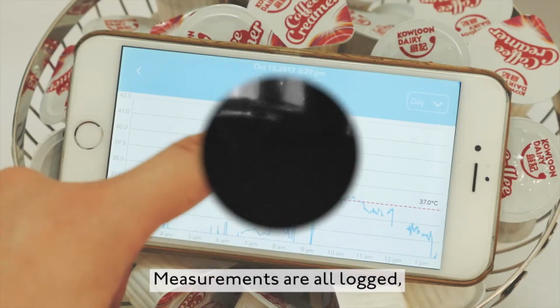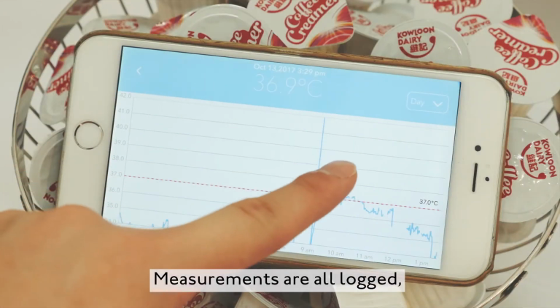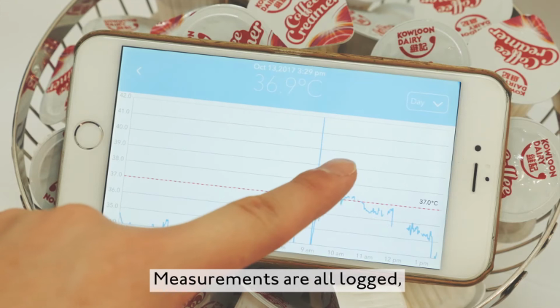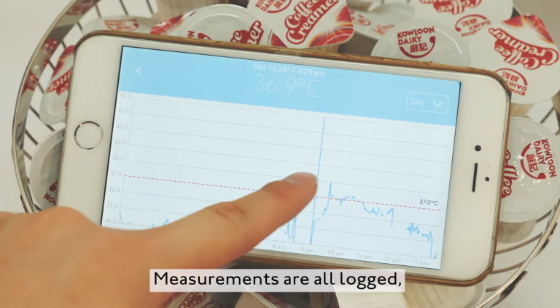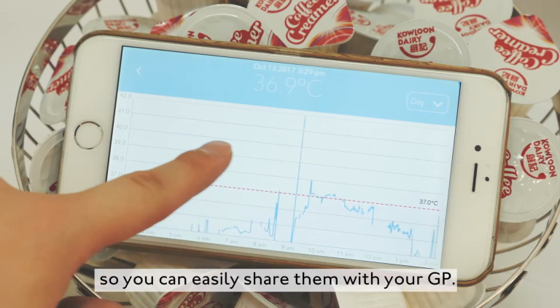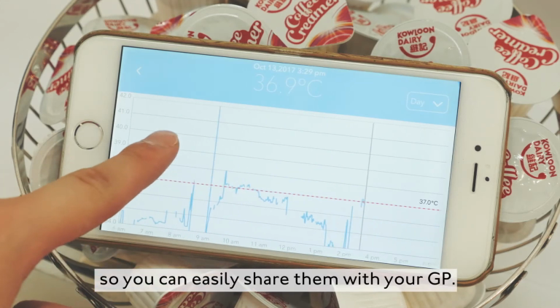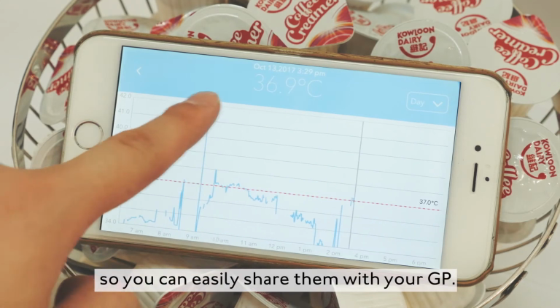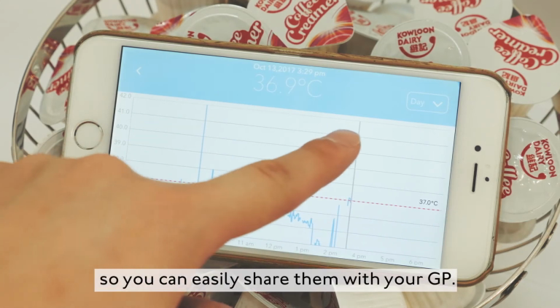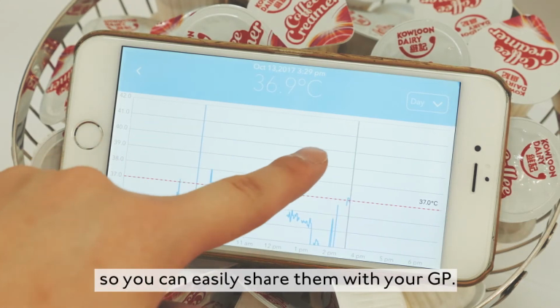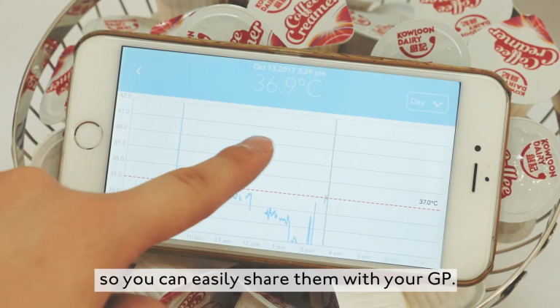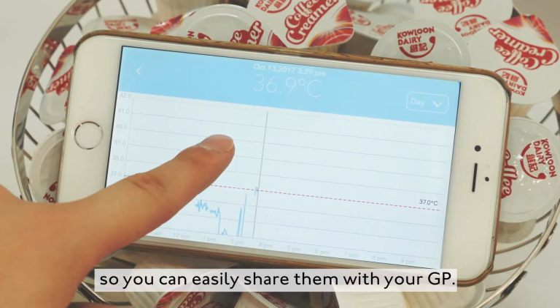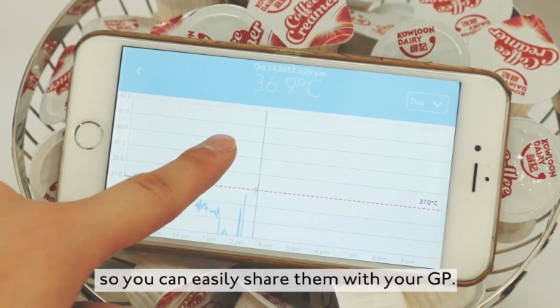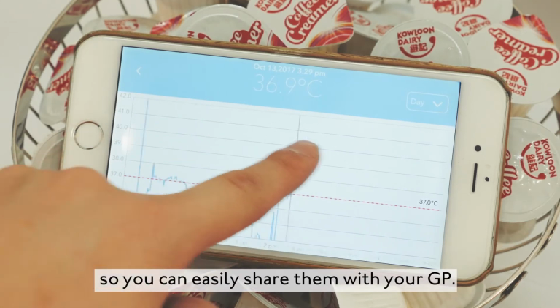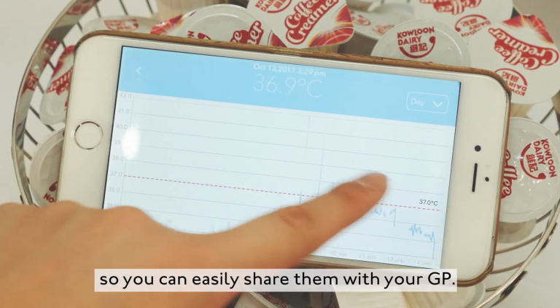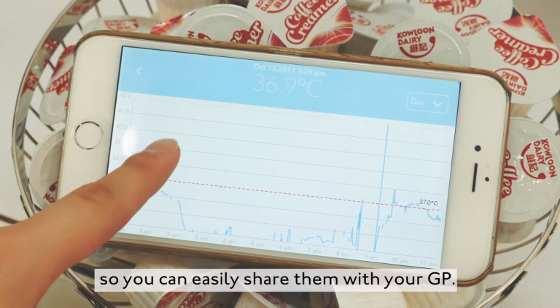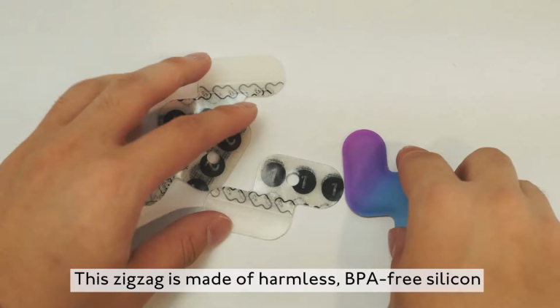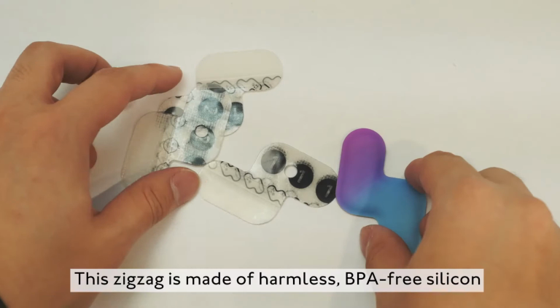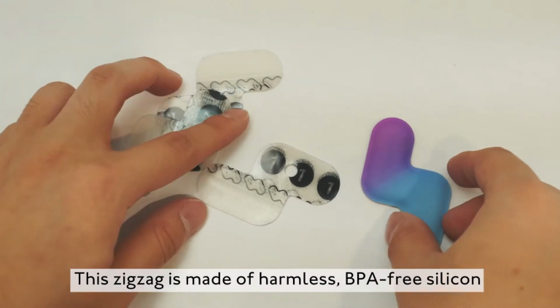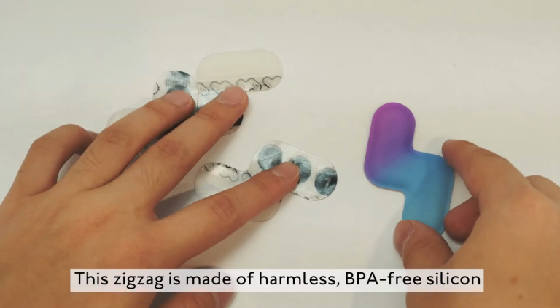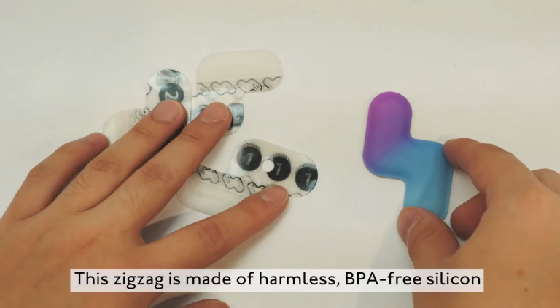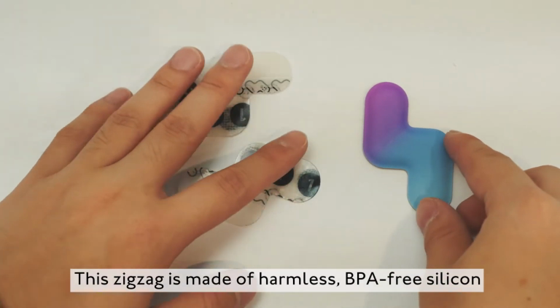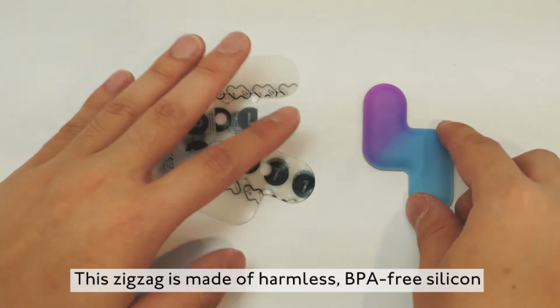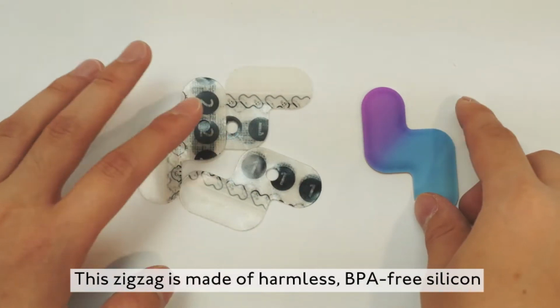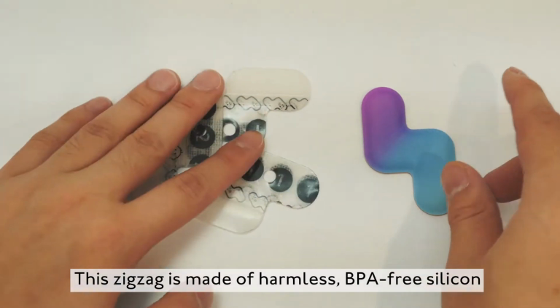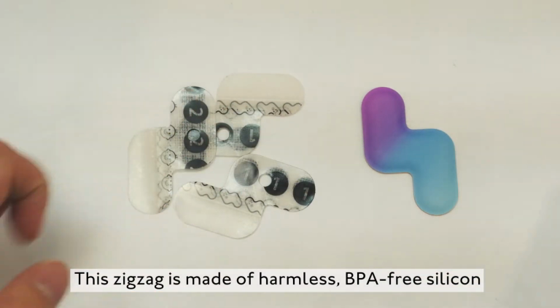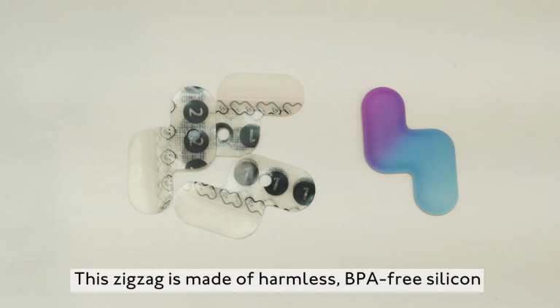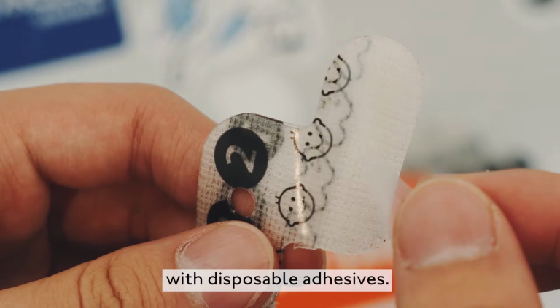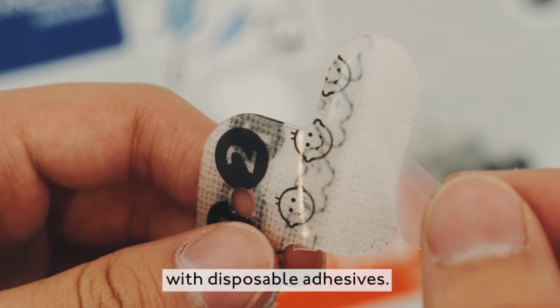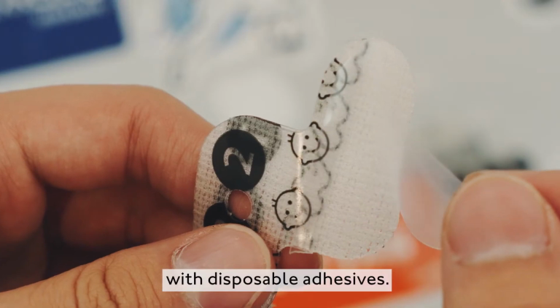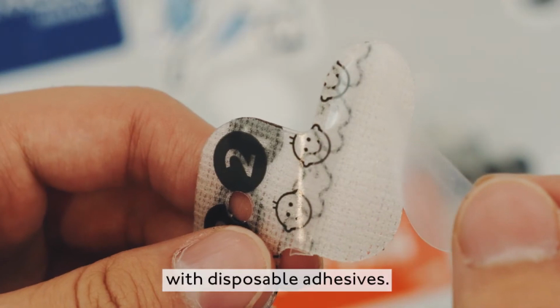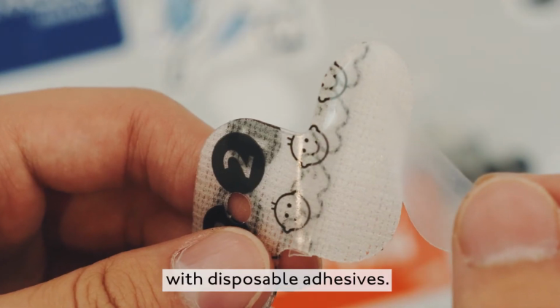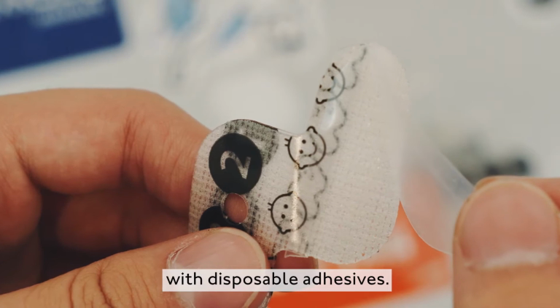Measurements are all logged so you can easily share them with your GP. The device is made of harmless, BPA-free silicone with disposable adhesives.